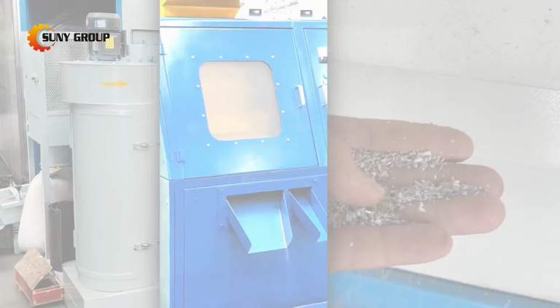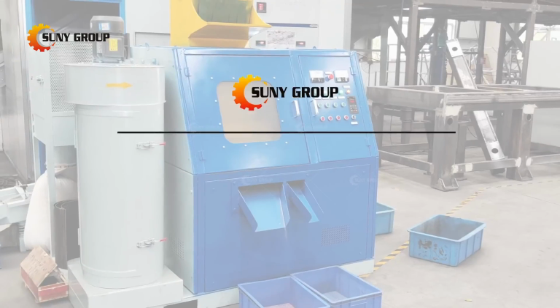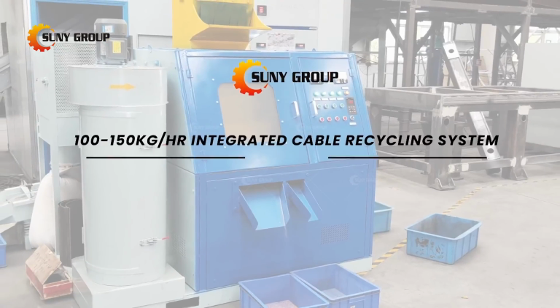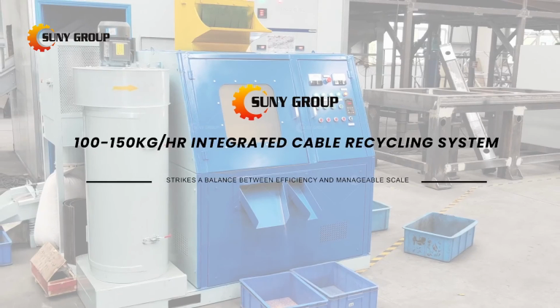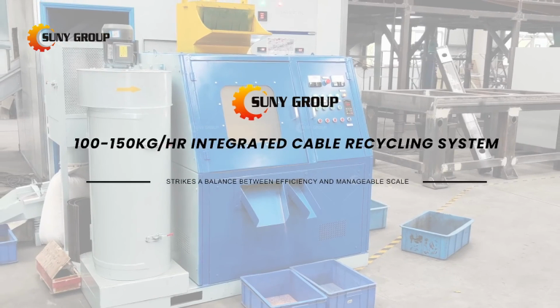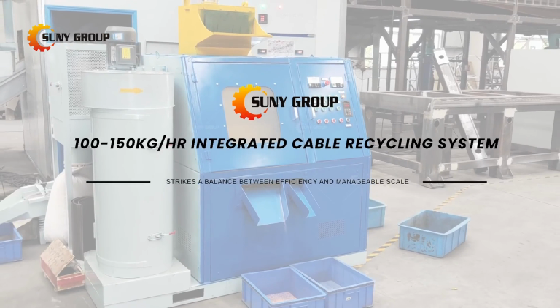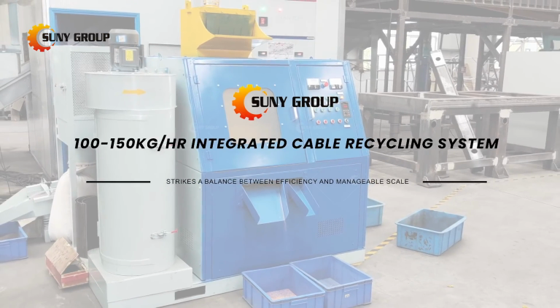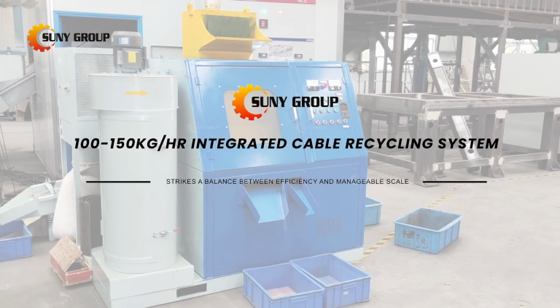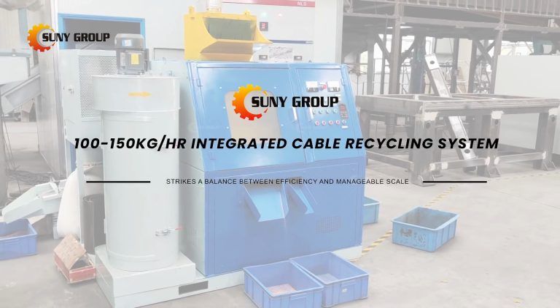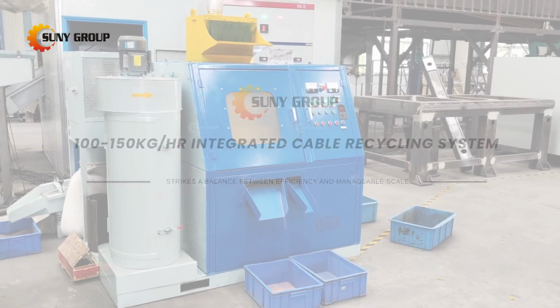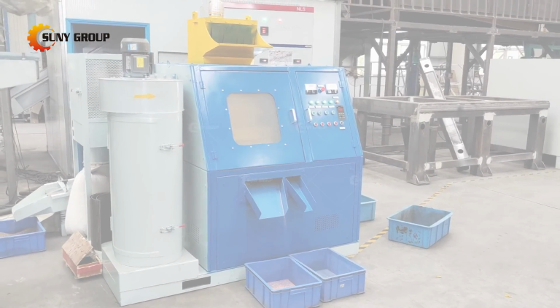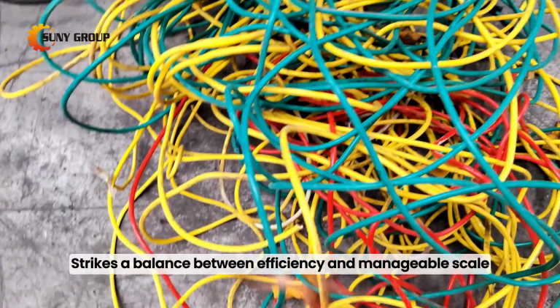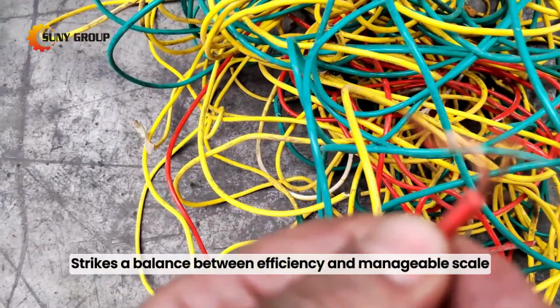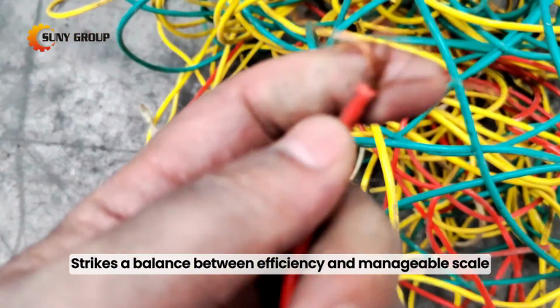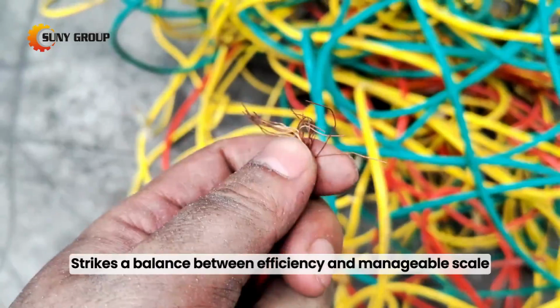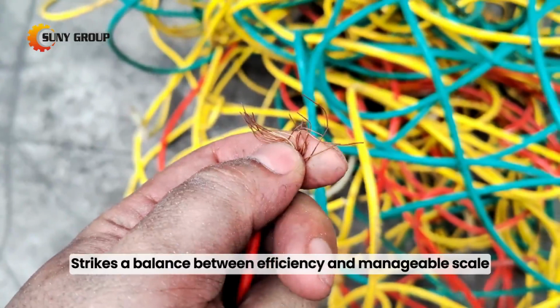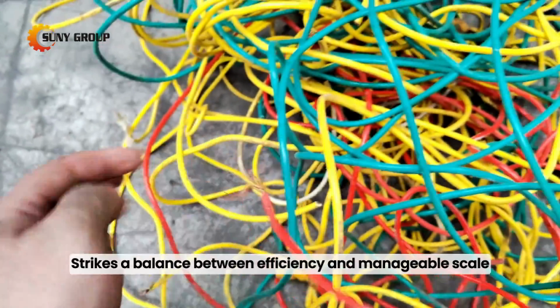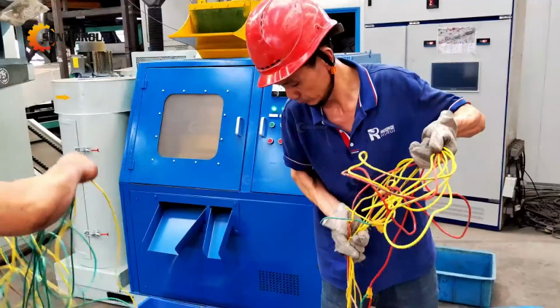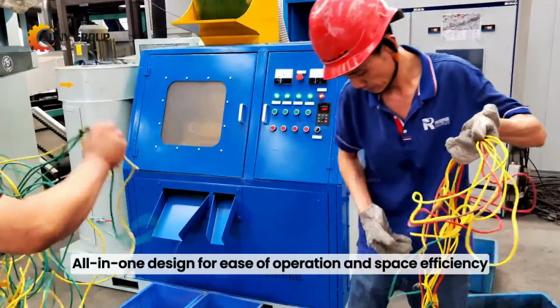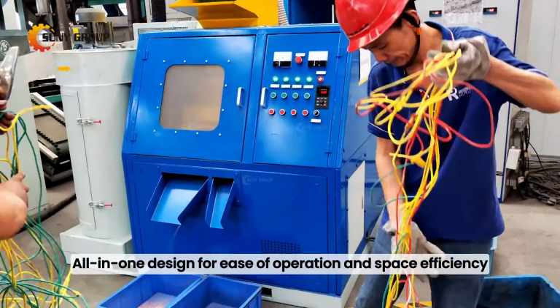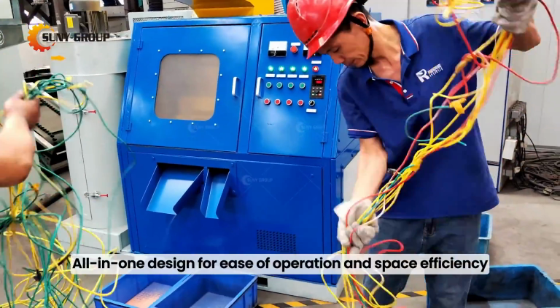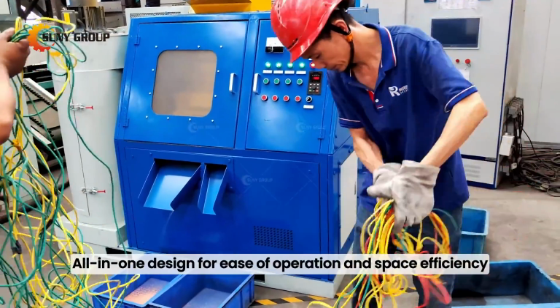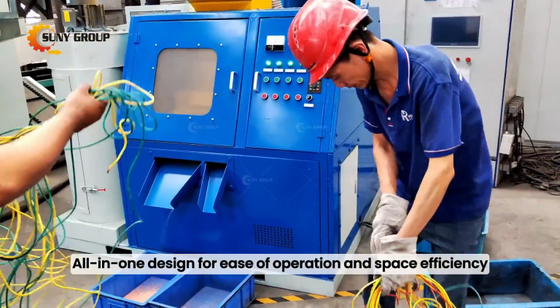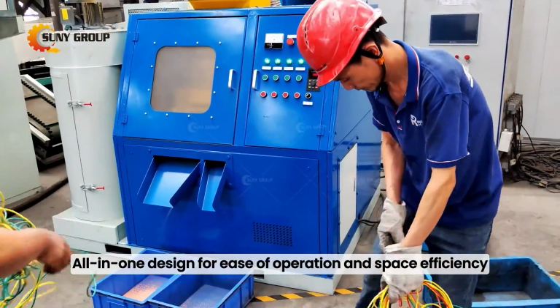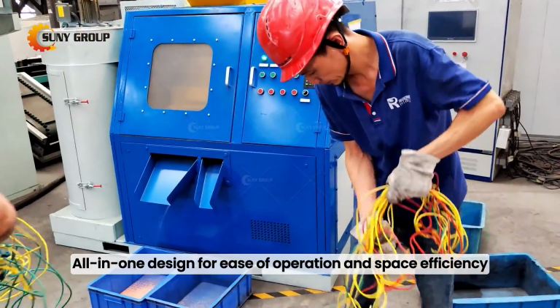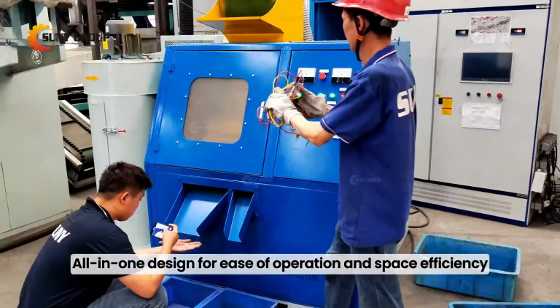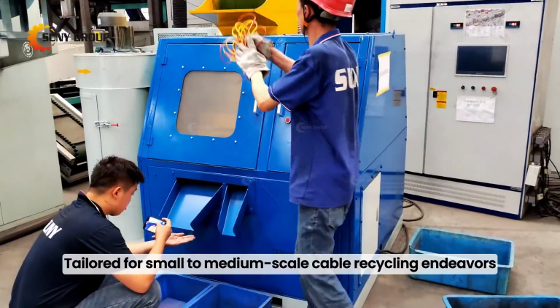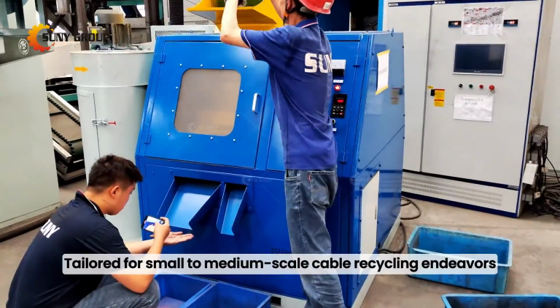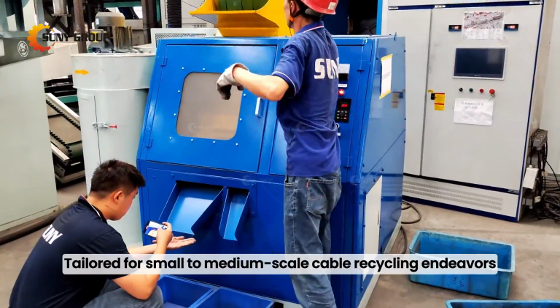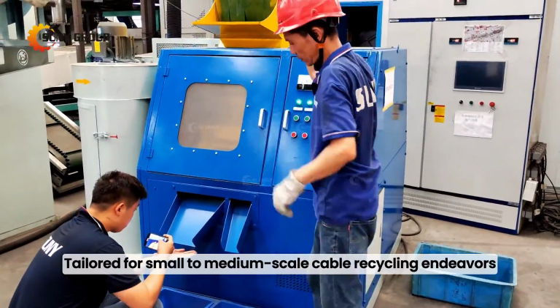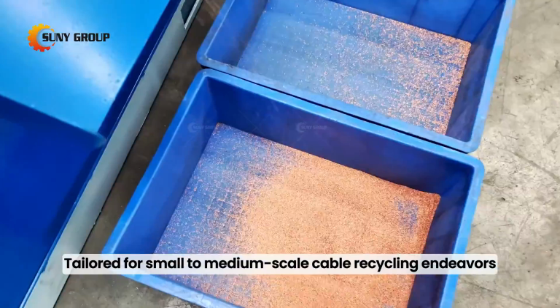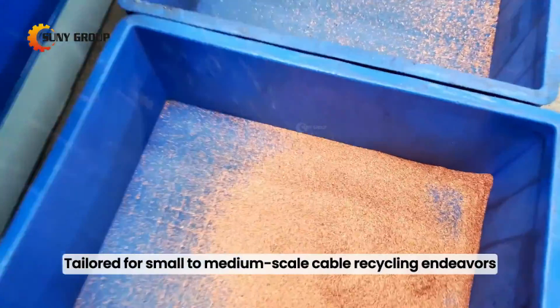100 to 150 kilograms per hour integrated cable recycling system strikes a balance between efficiency and manageable scale. All-in-one design for ease of operation and space efficiency, tailored for small to medium scale cable recycling endeavors.